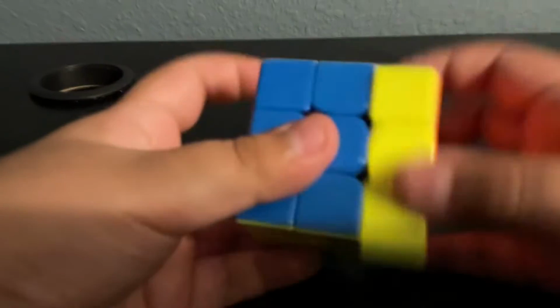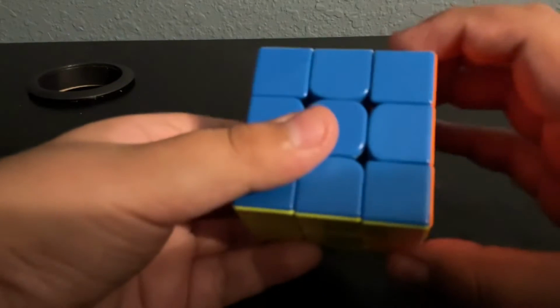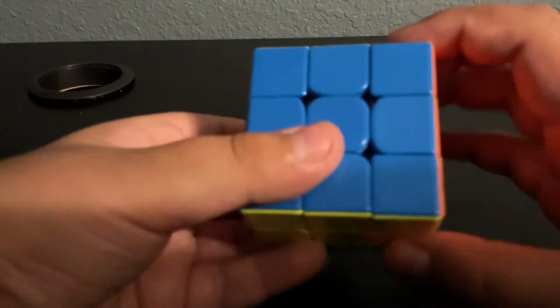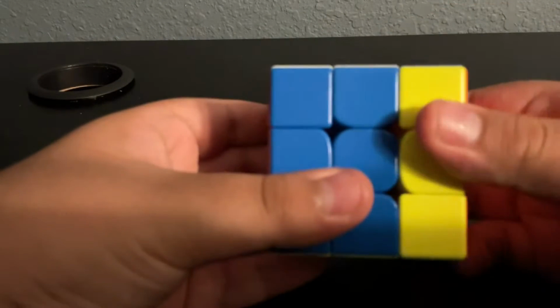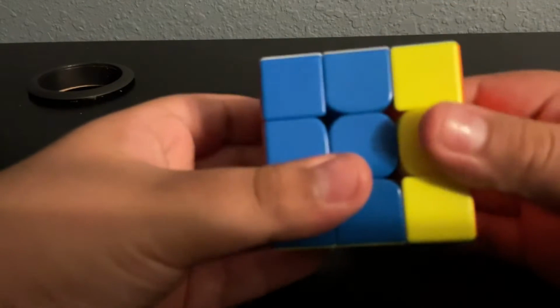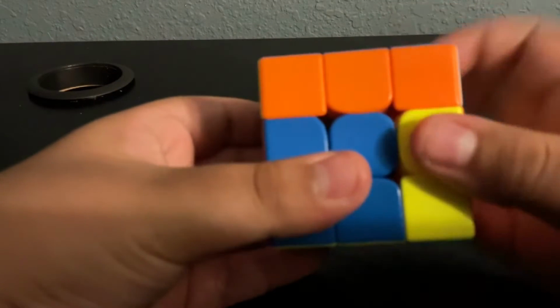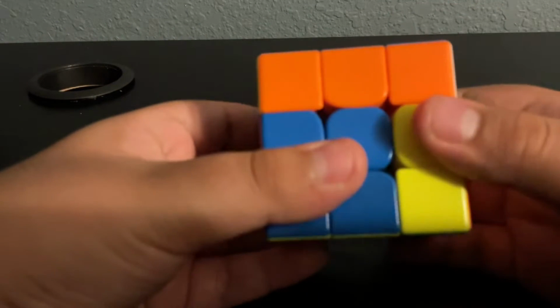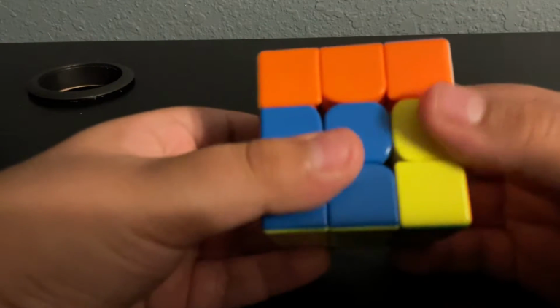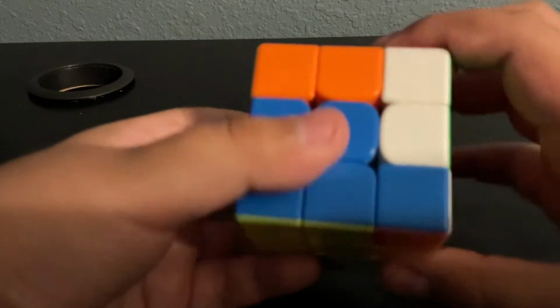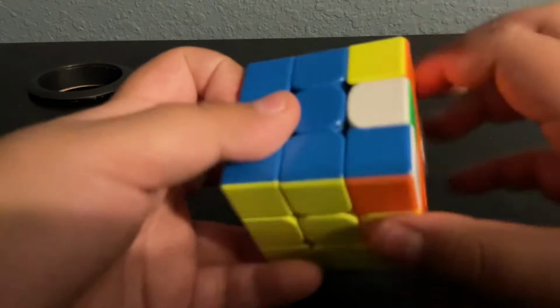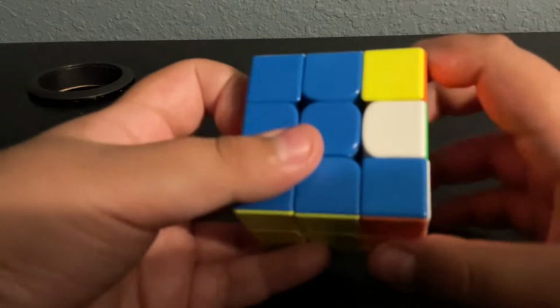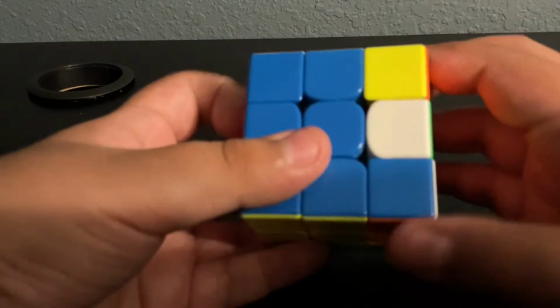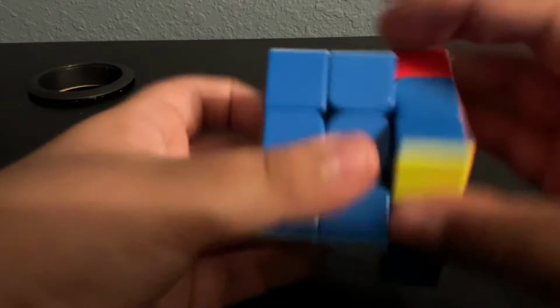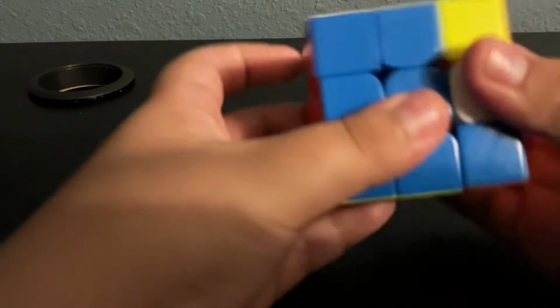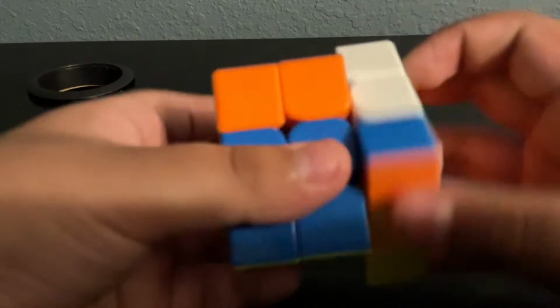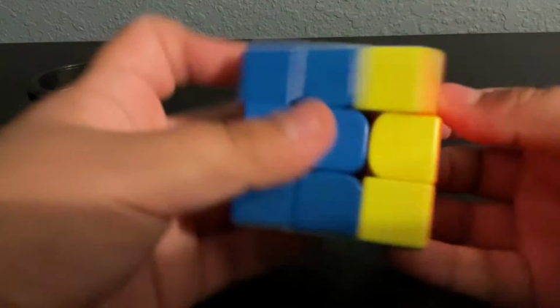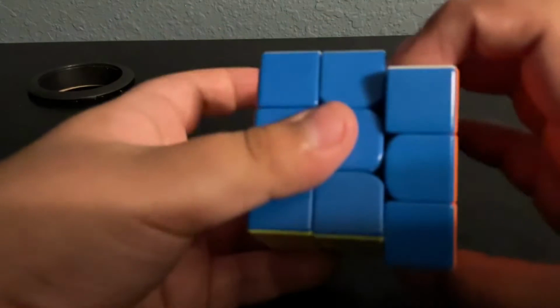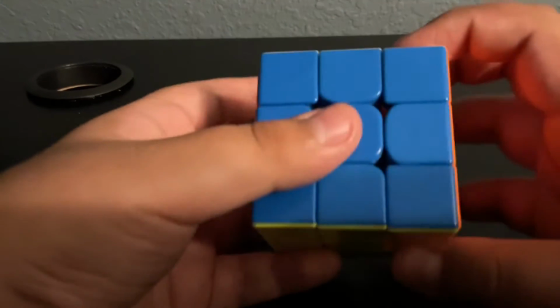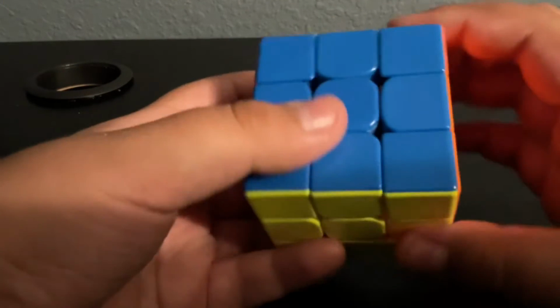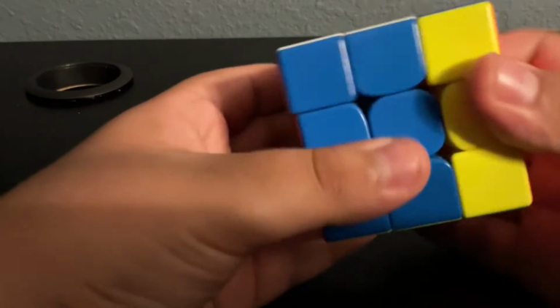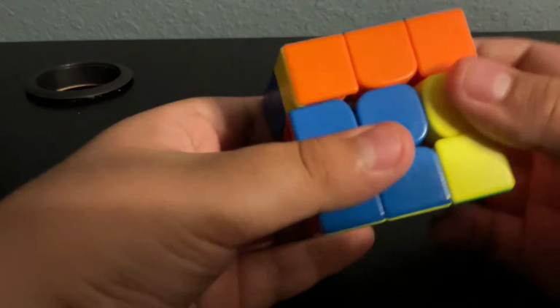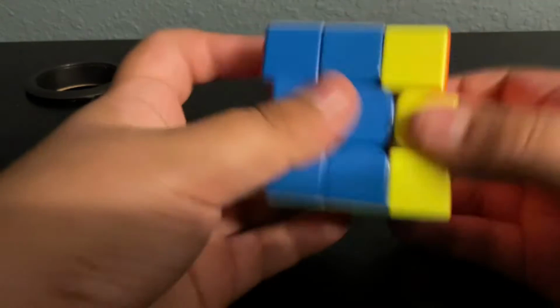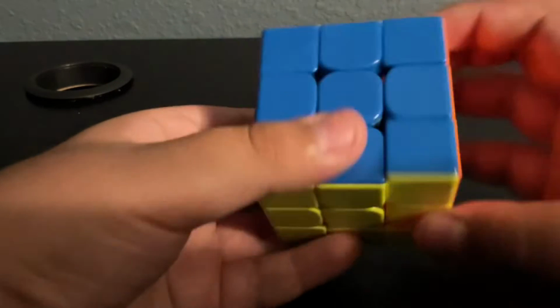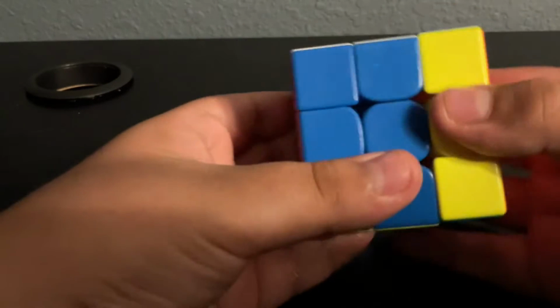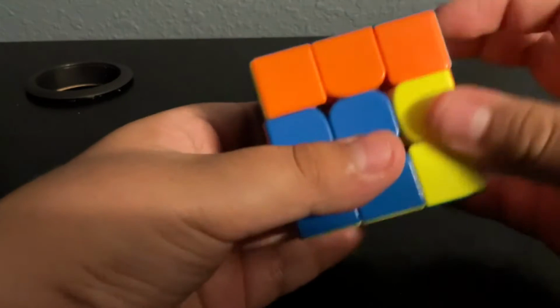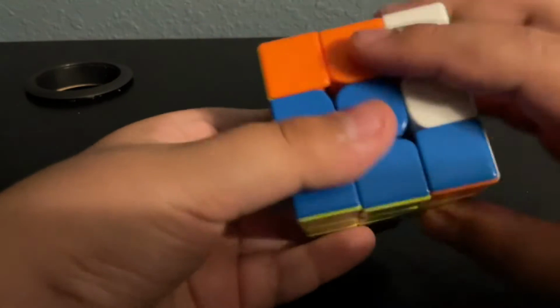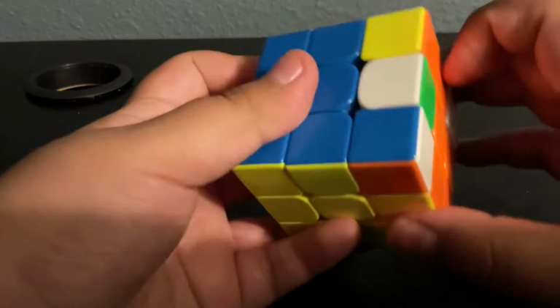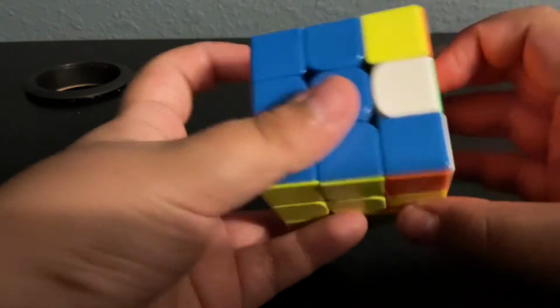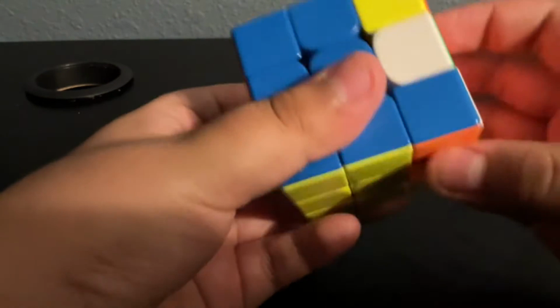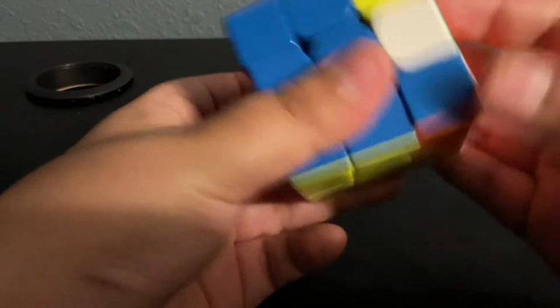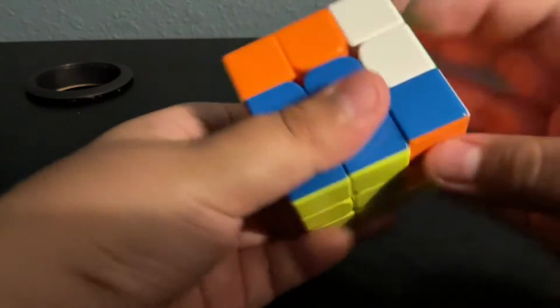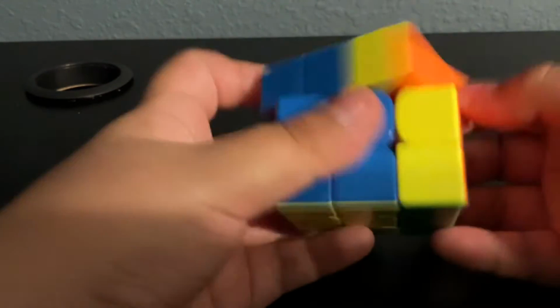So again: 1, 2, 1, 2. You can practice it. You should practice this while you're doing the cube. Practice: it goes 1, 2, 1, 2. Very easy. This is a very easy one.